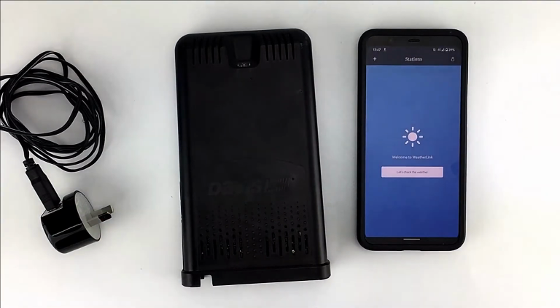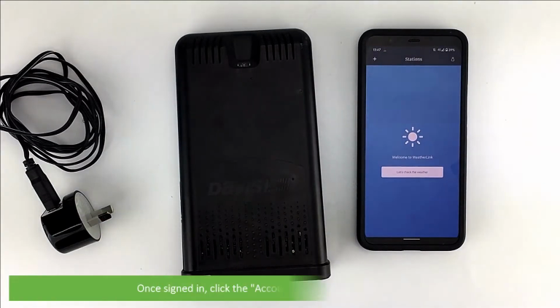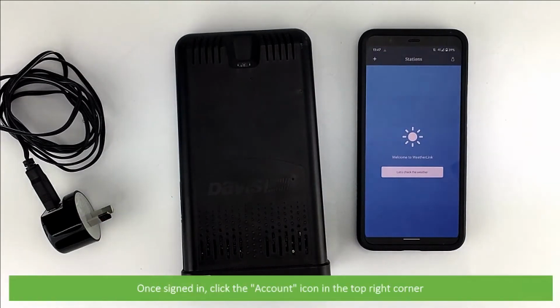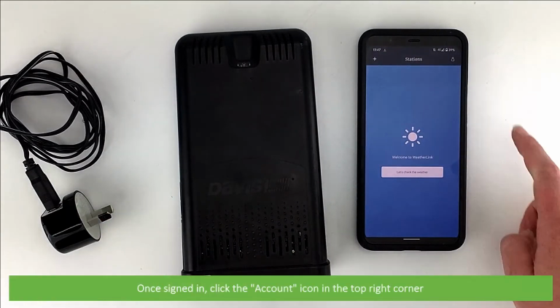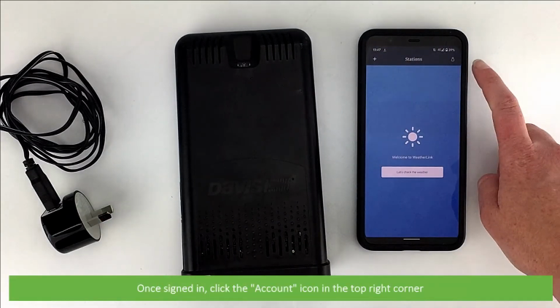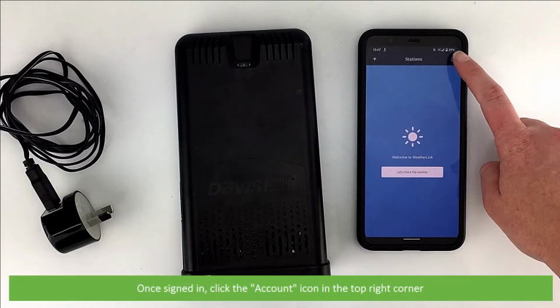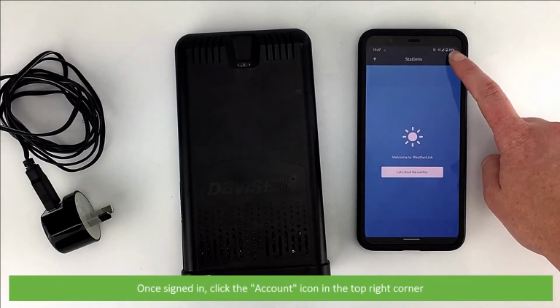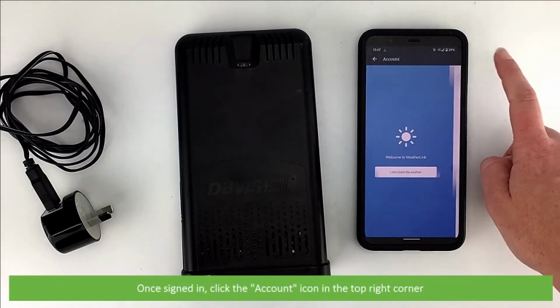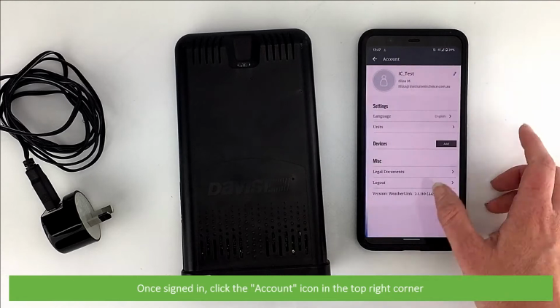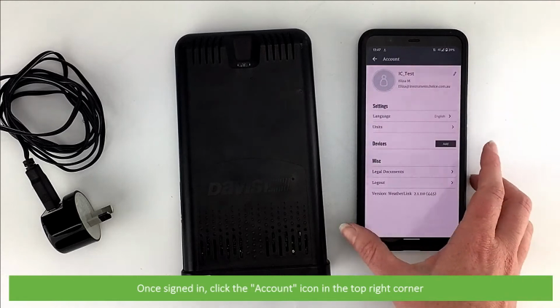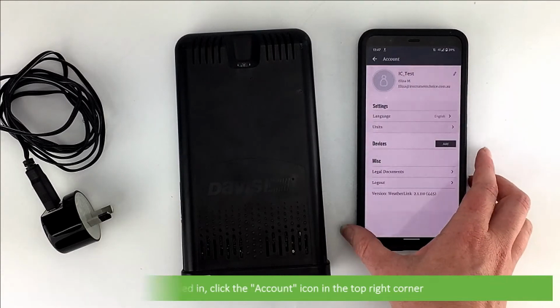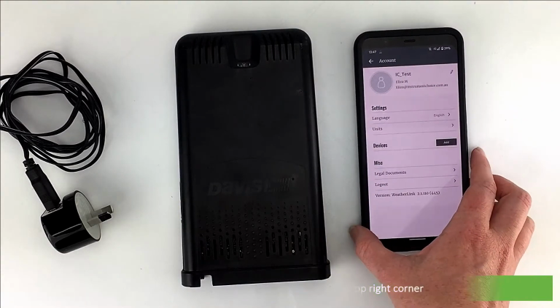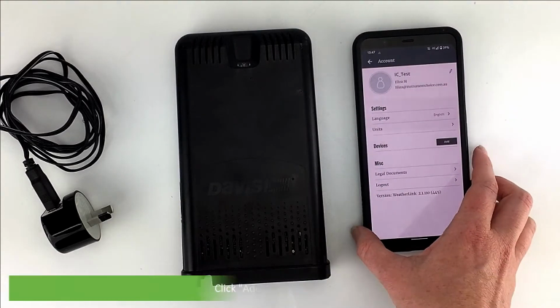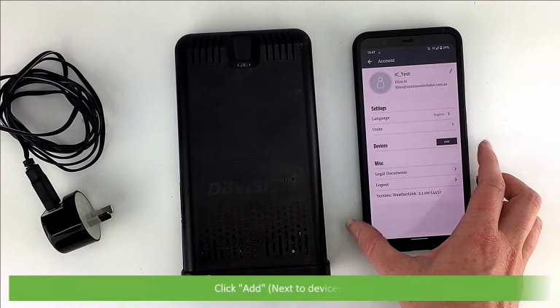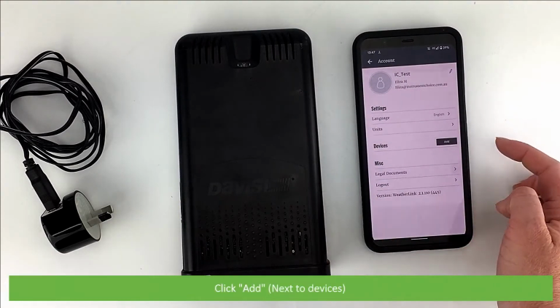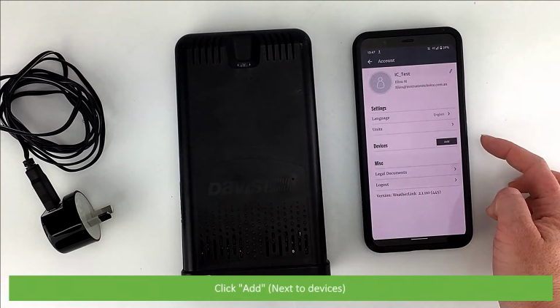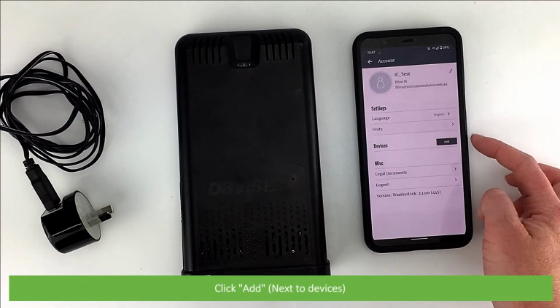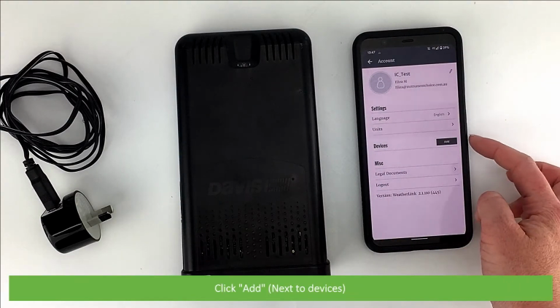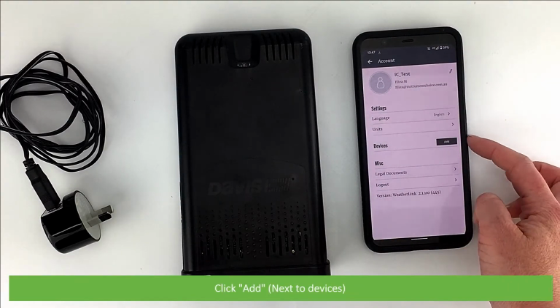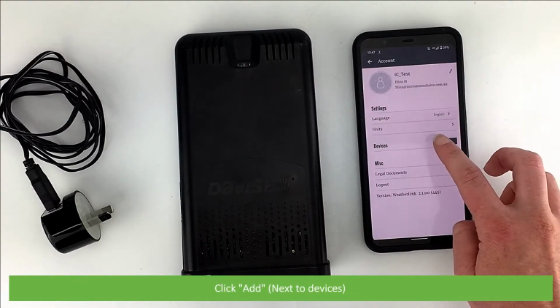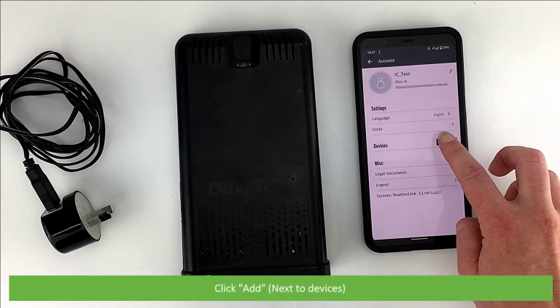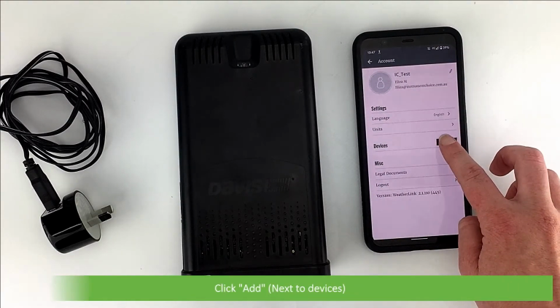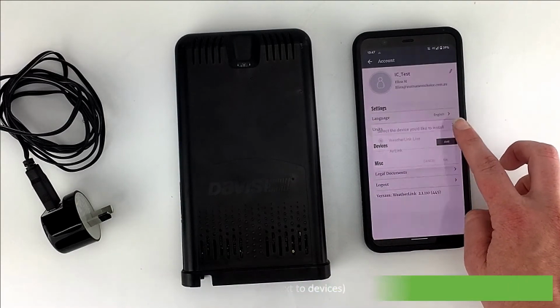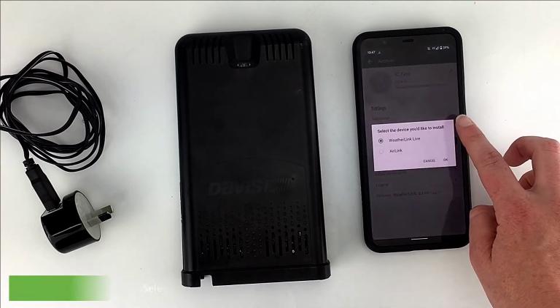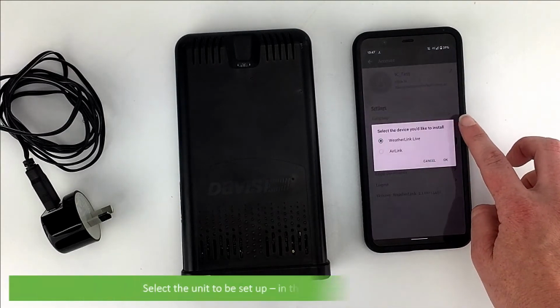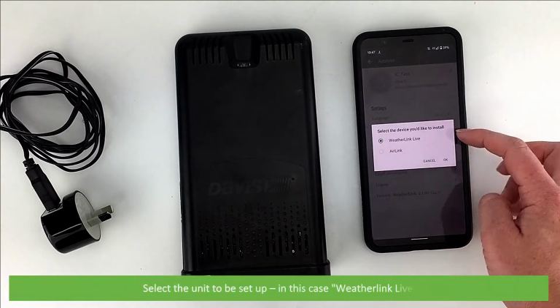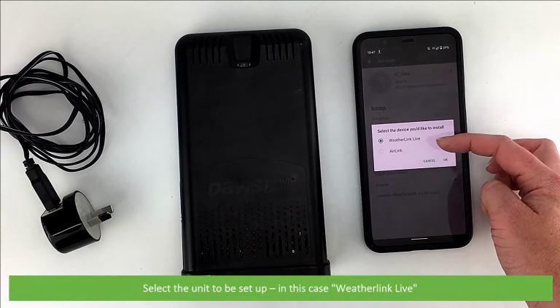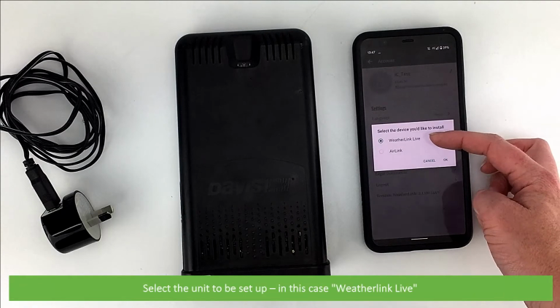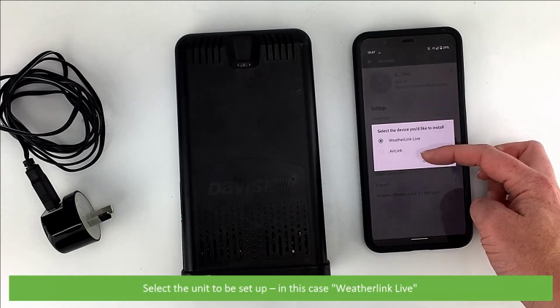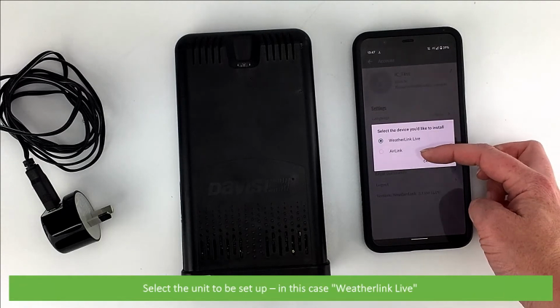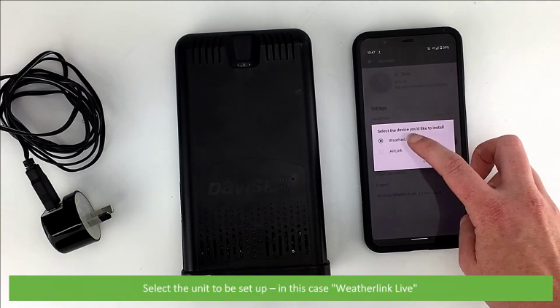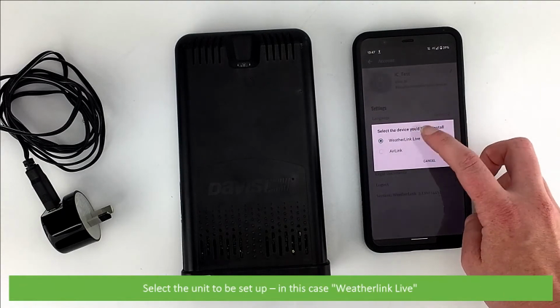Once signed in, click the Account icon on the top right corner. Click Add next to Devices. Select the unit to be set up — in this case, WeatherLink Live.